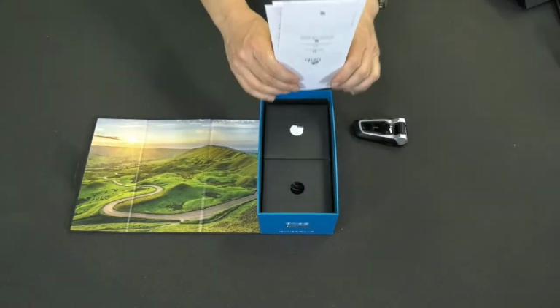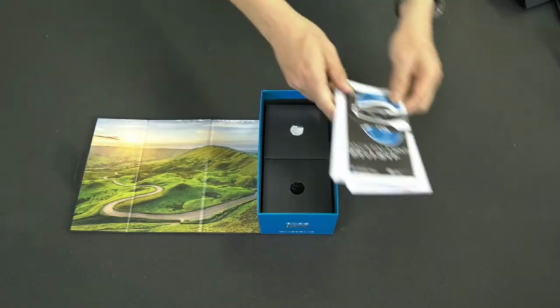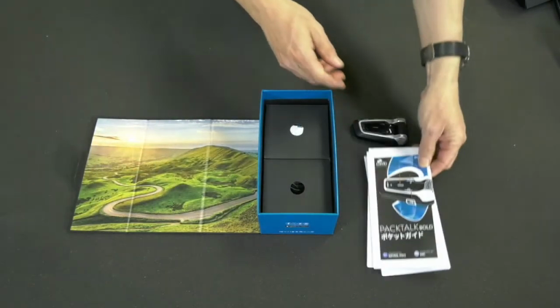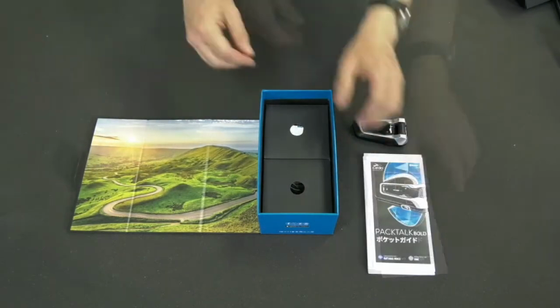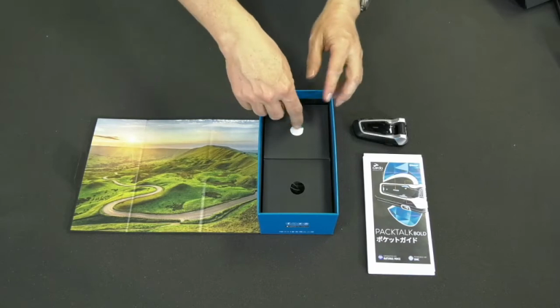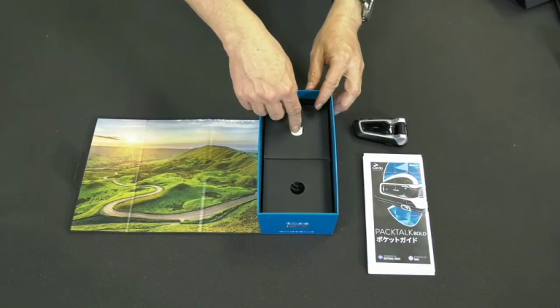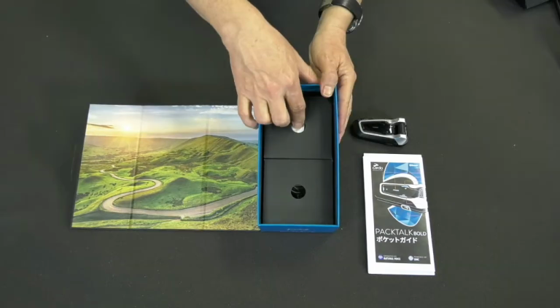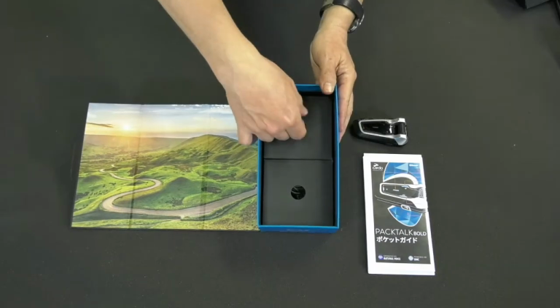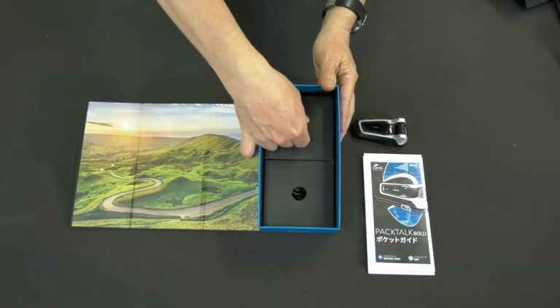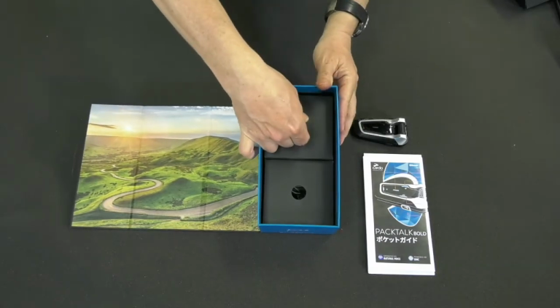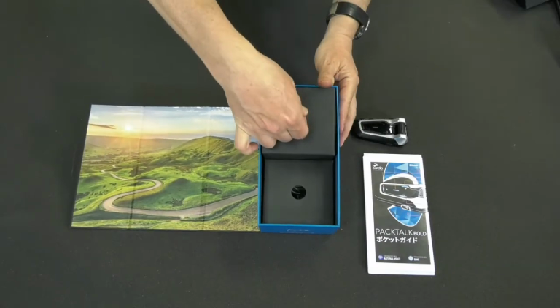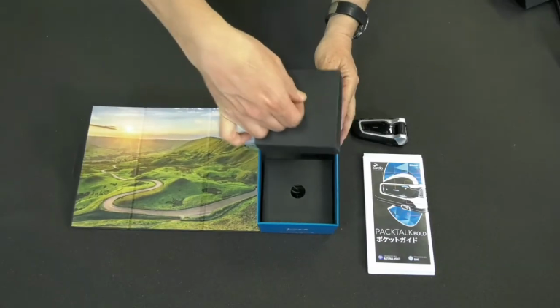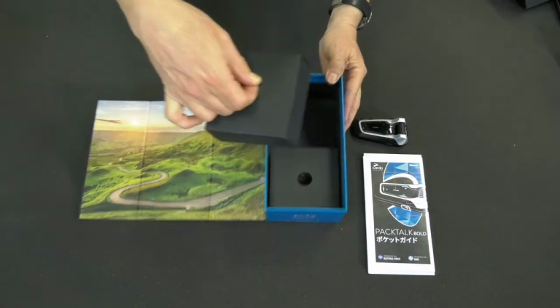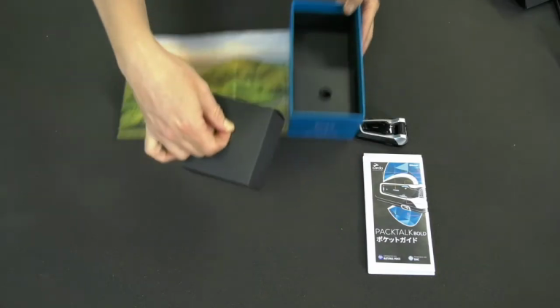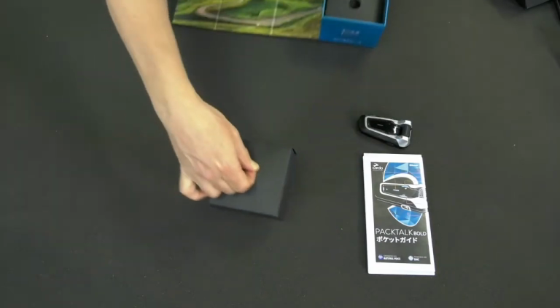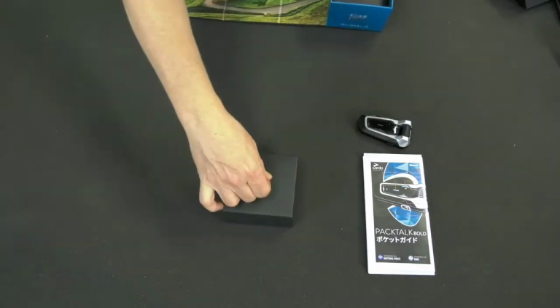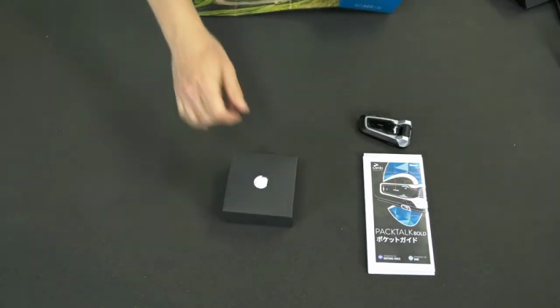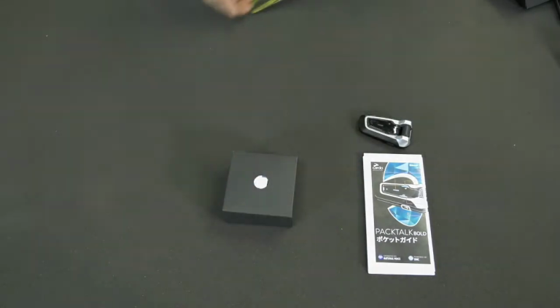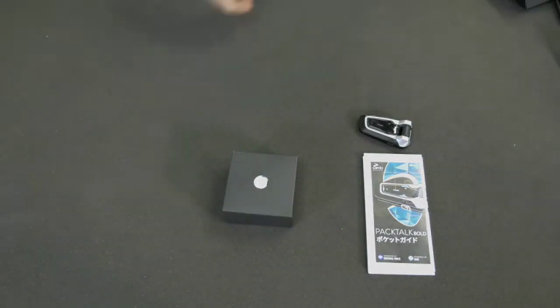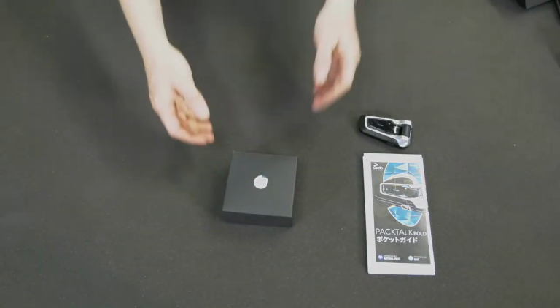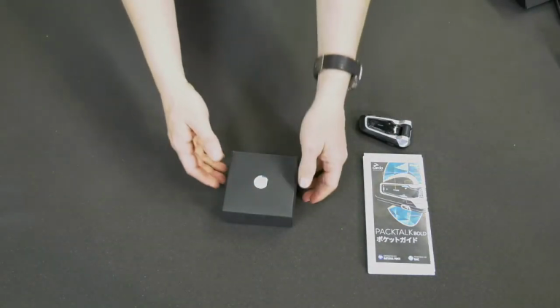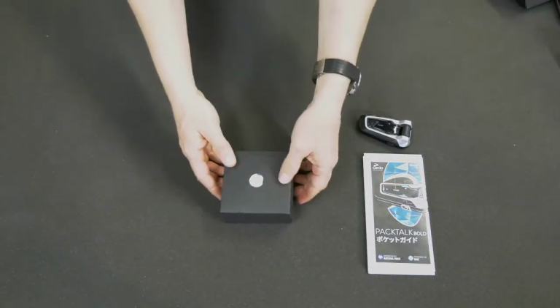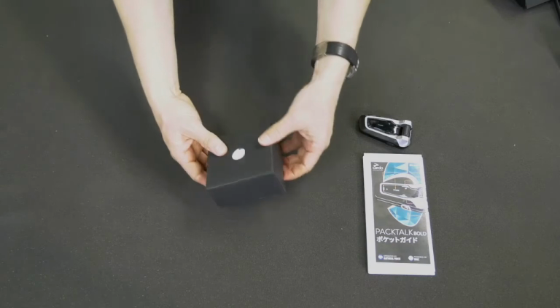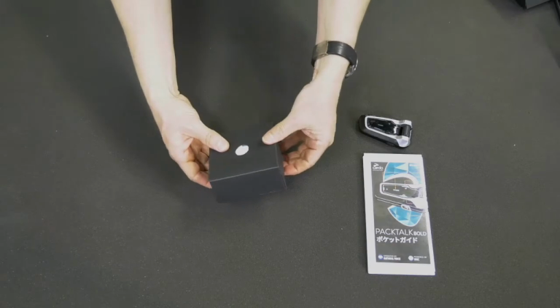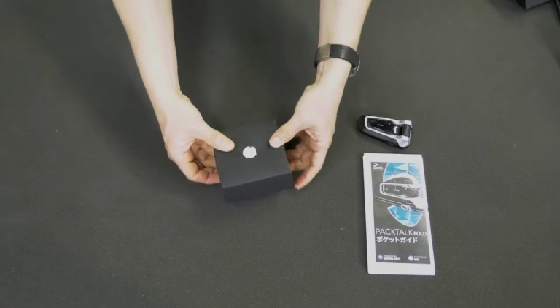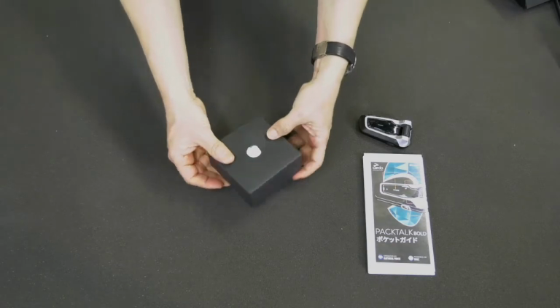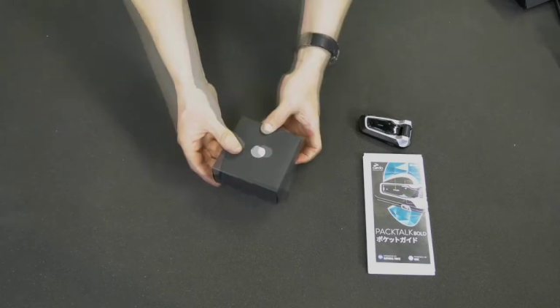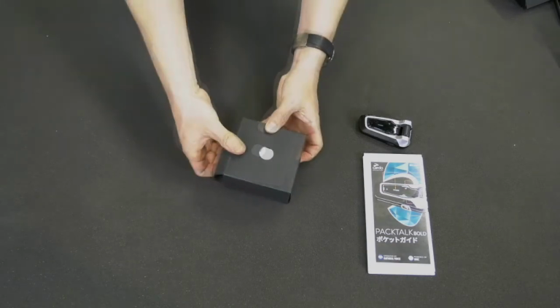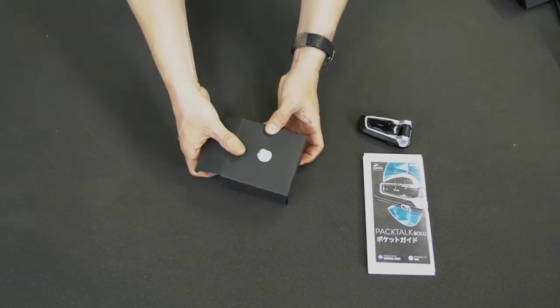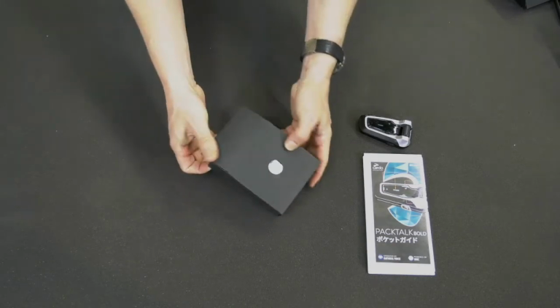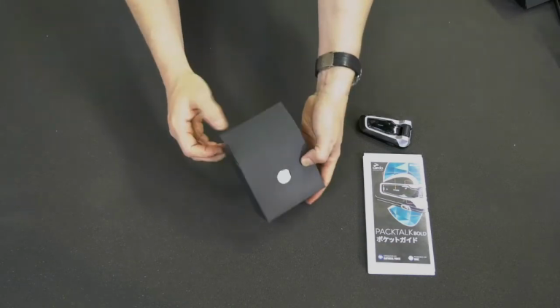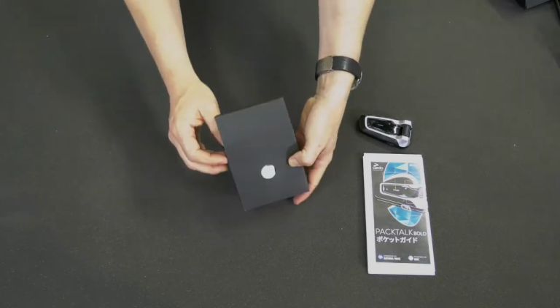The bottom of the box contains either one or two accessory boxes. Inside of them you'll find all the parts and fixtures you'll need to install Packtok on your helmet.